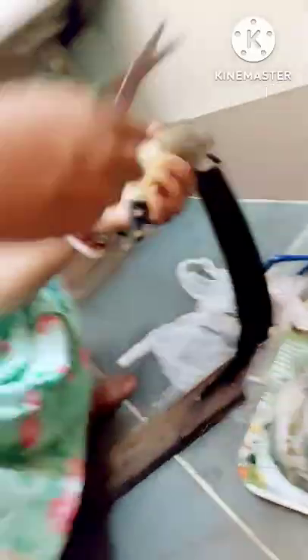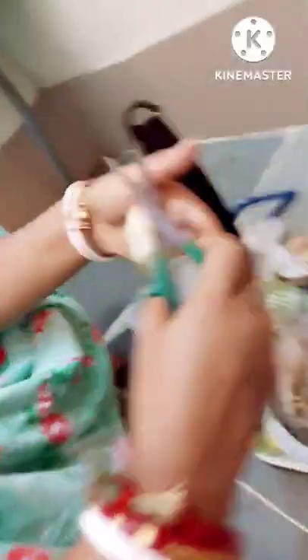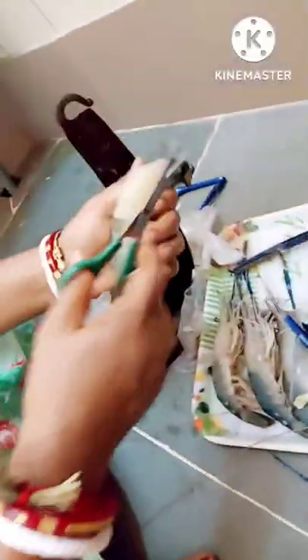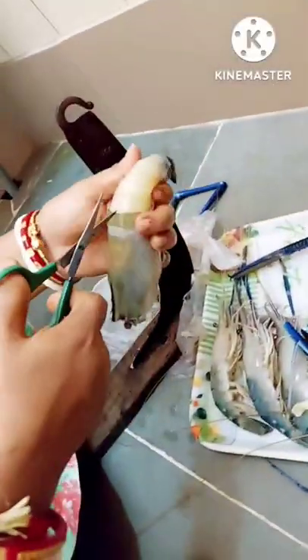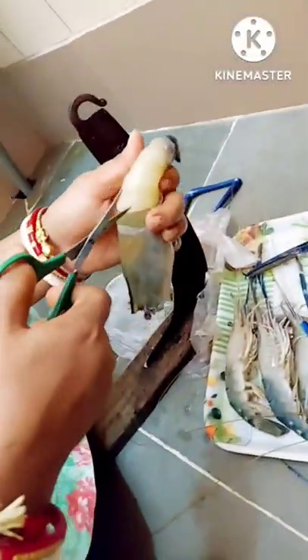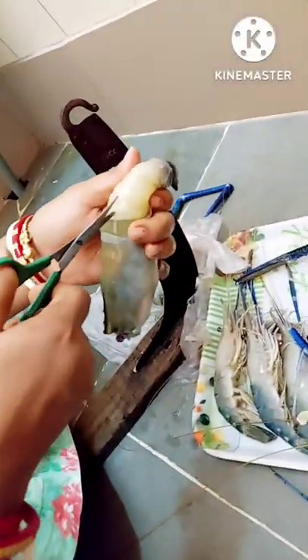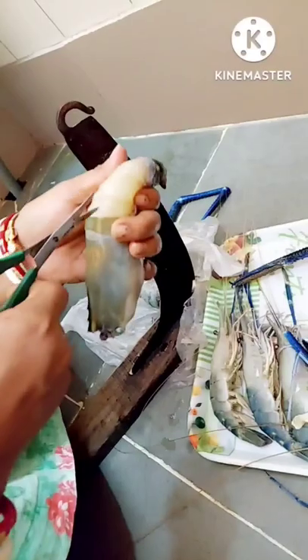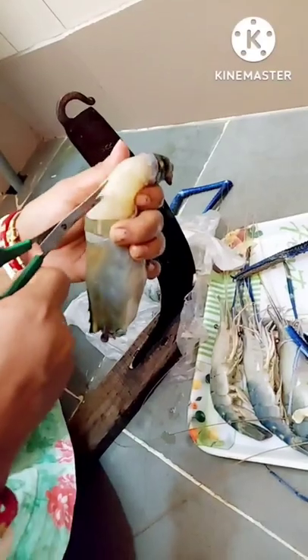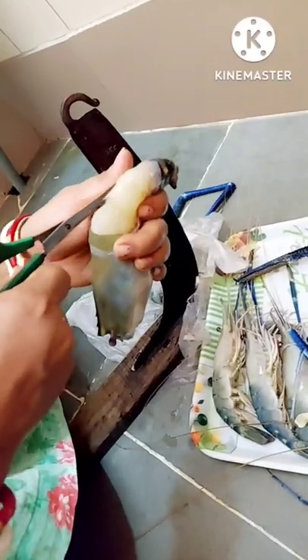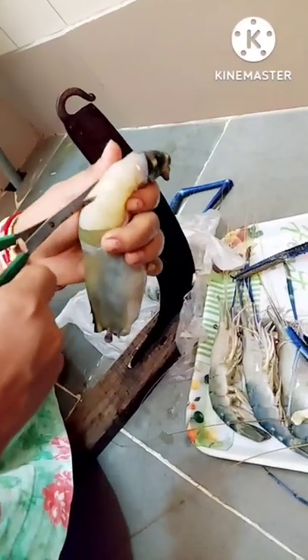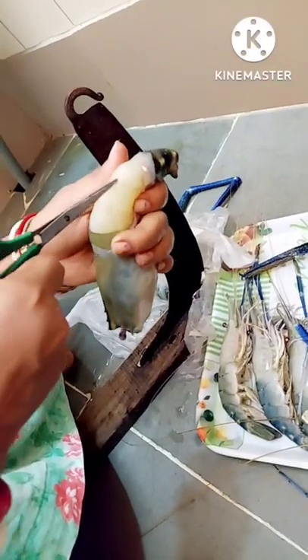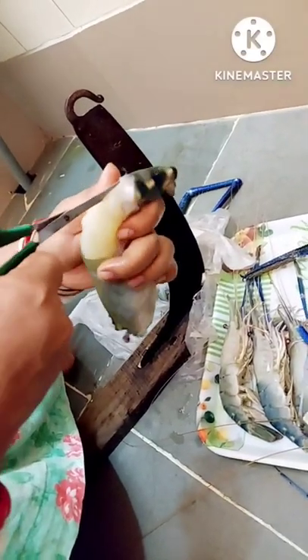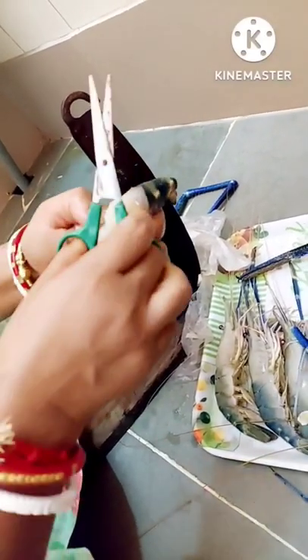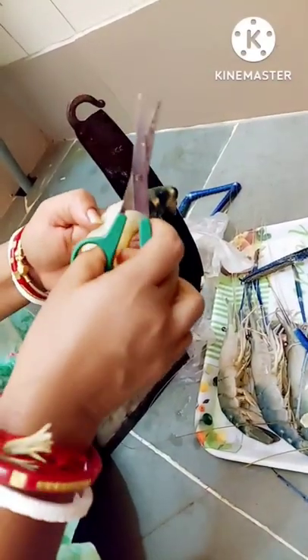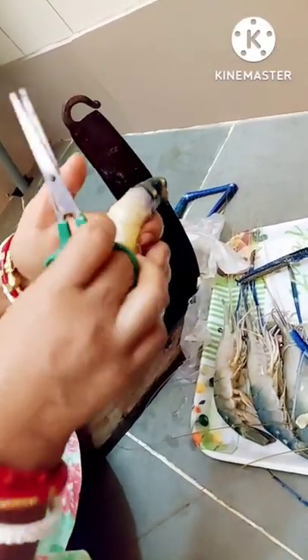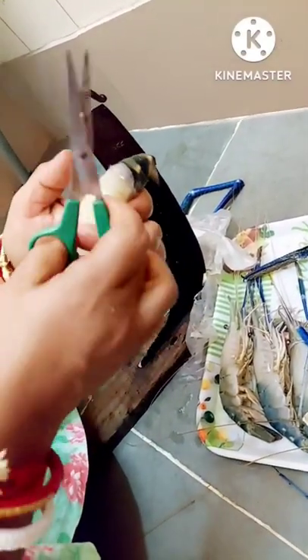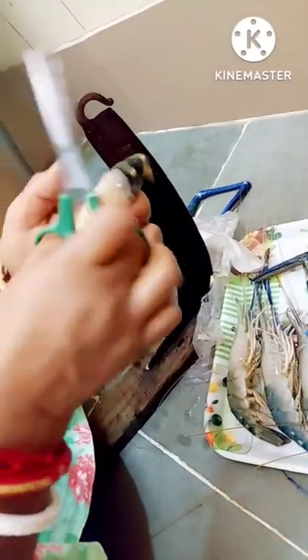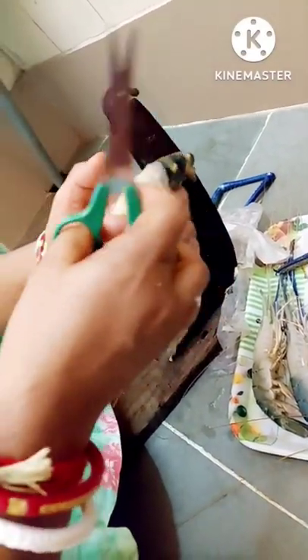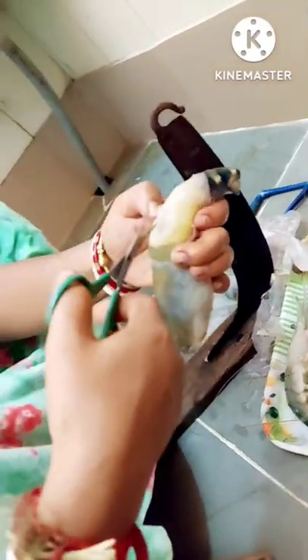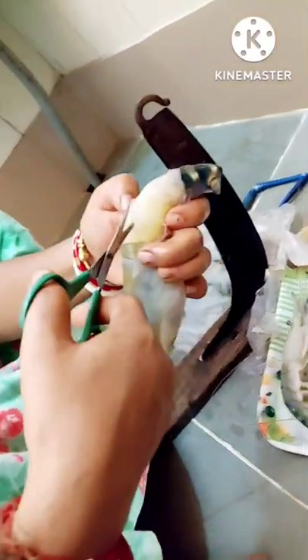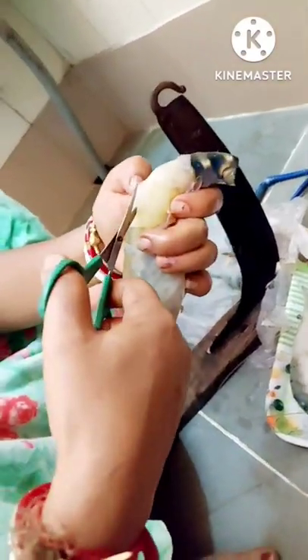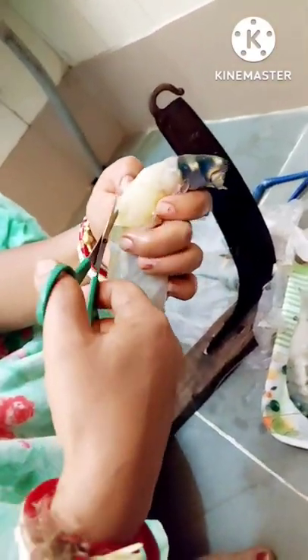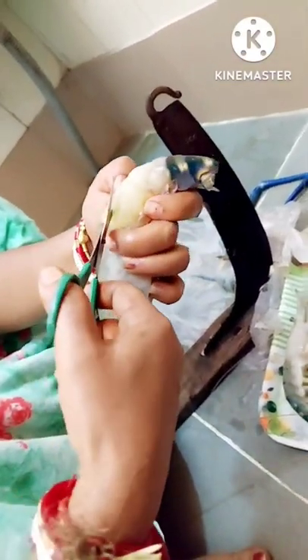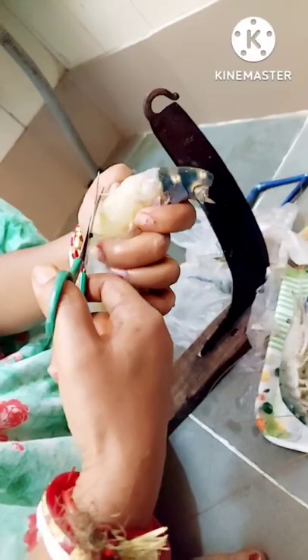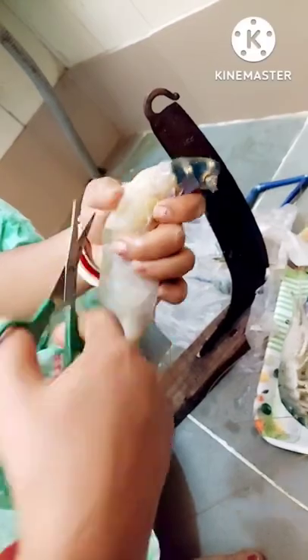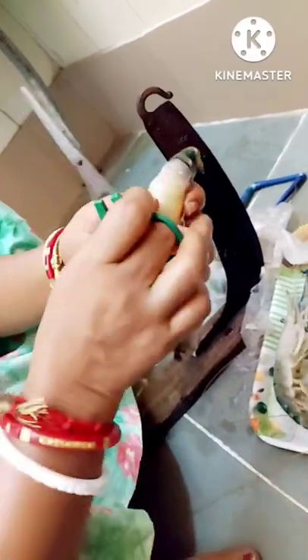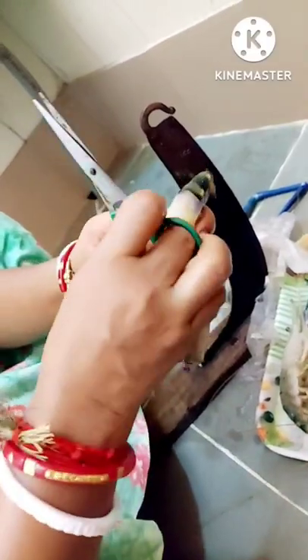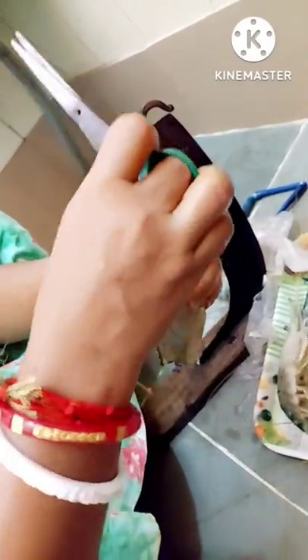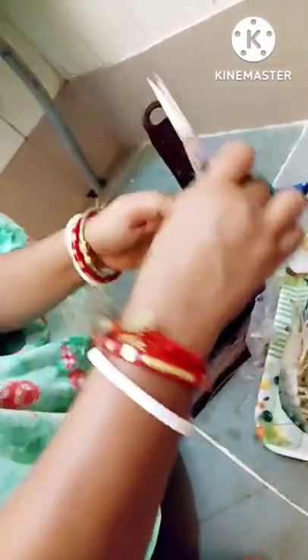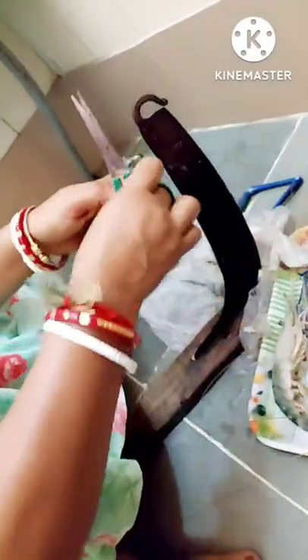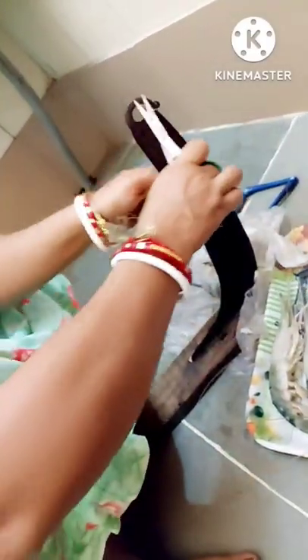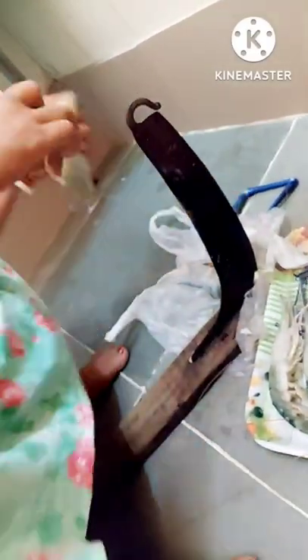Next, she removes the tail. It's extremely important to clean the intestine, so she gives a slight cut in the prawn meat and pulls the thread-like portion.